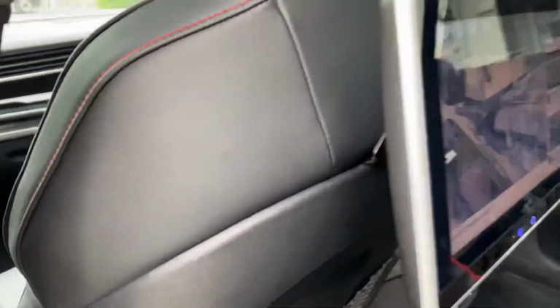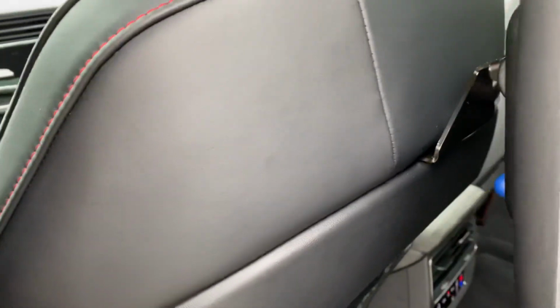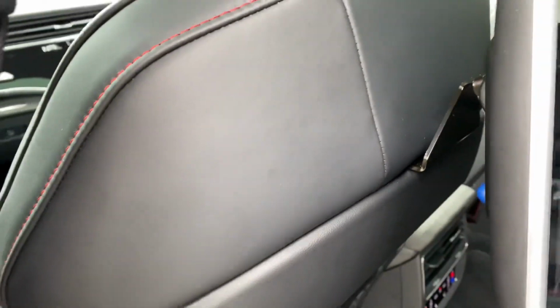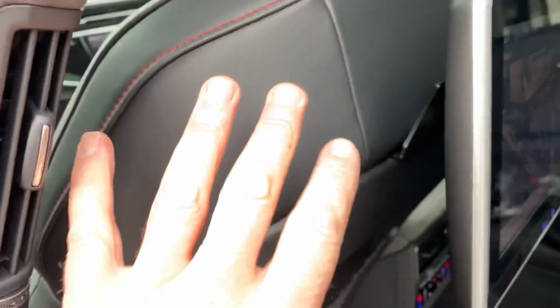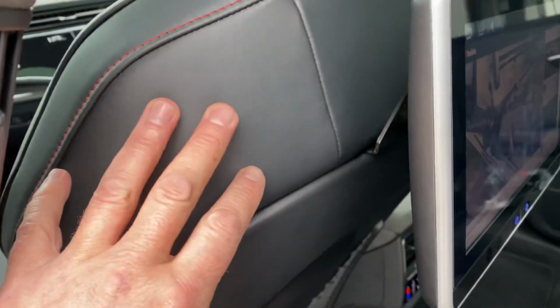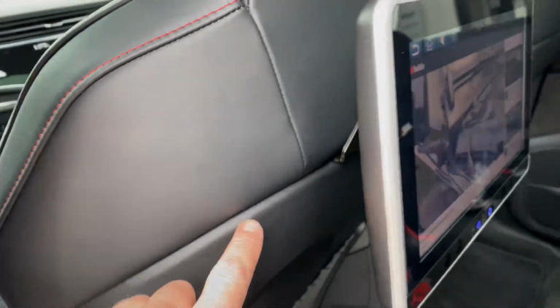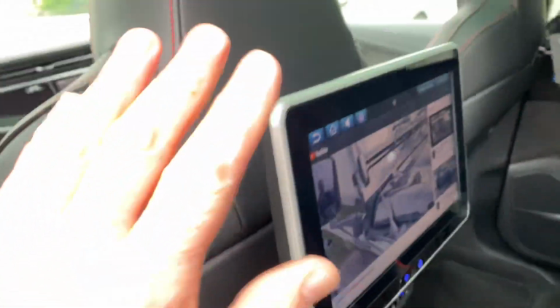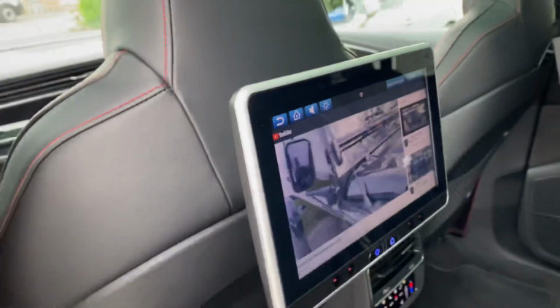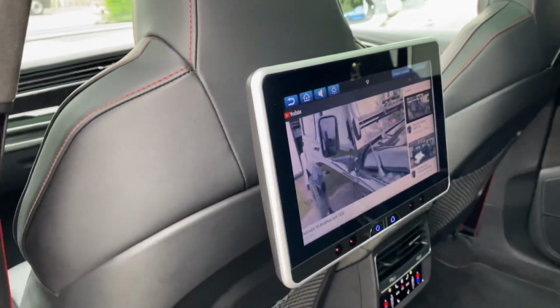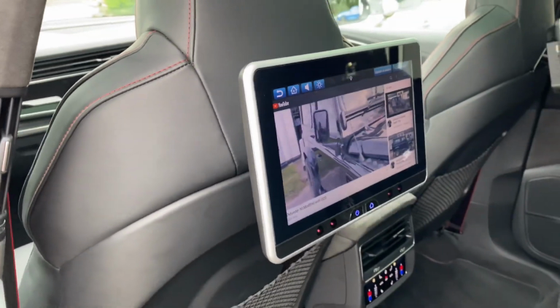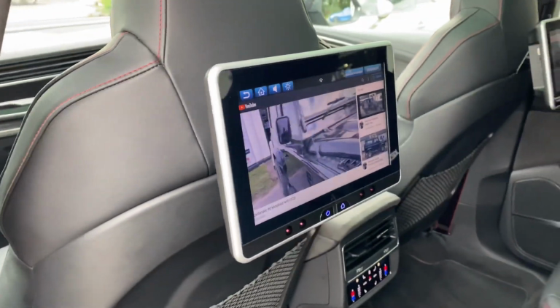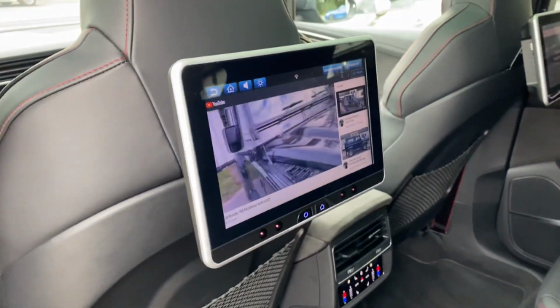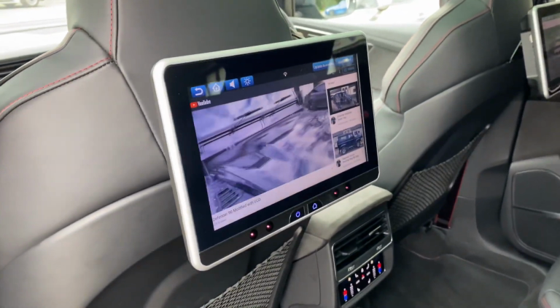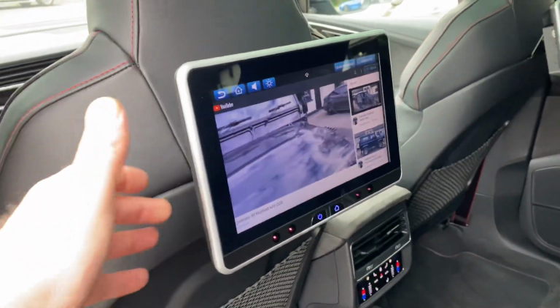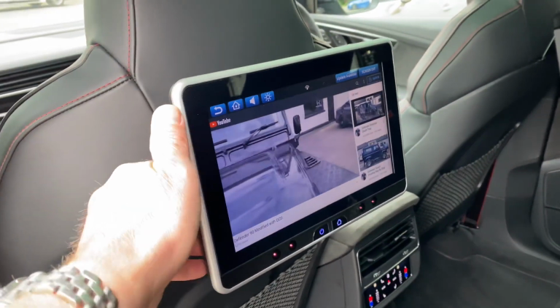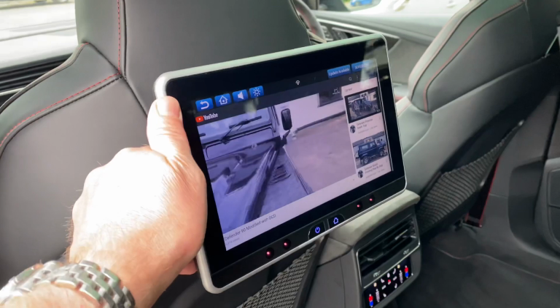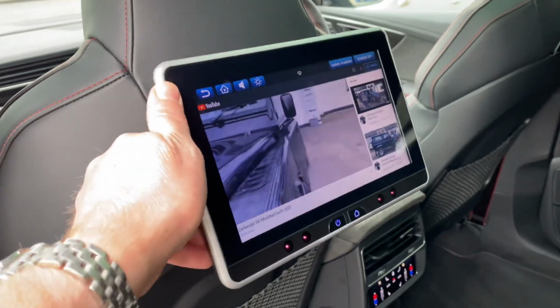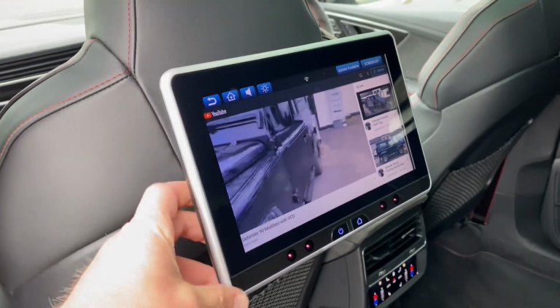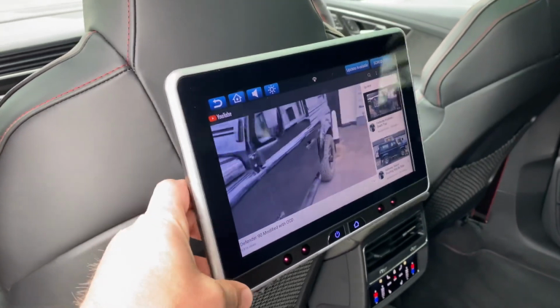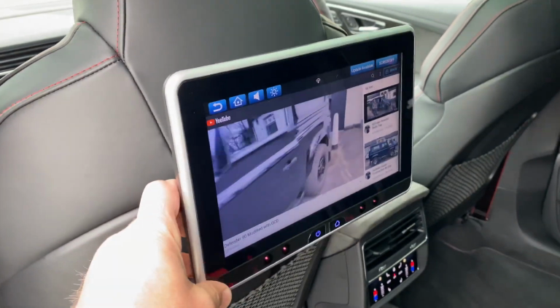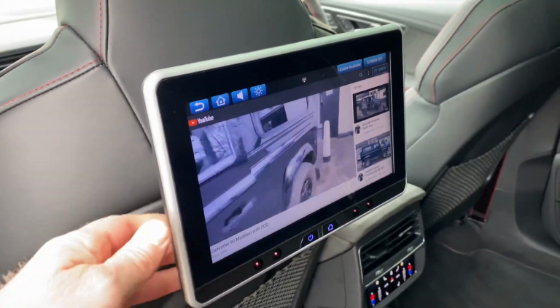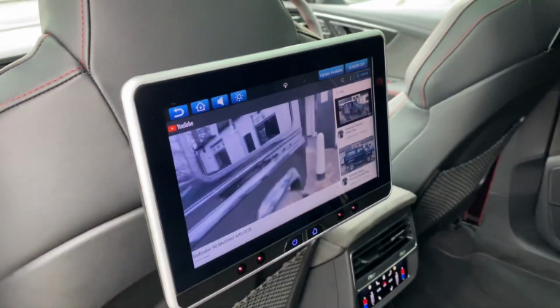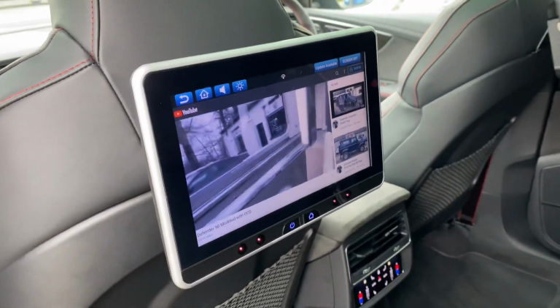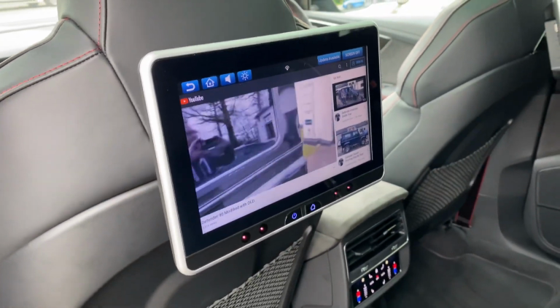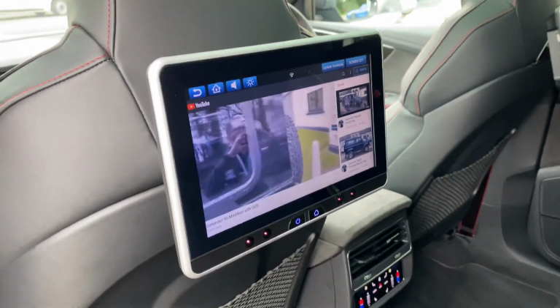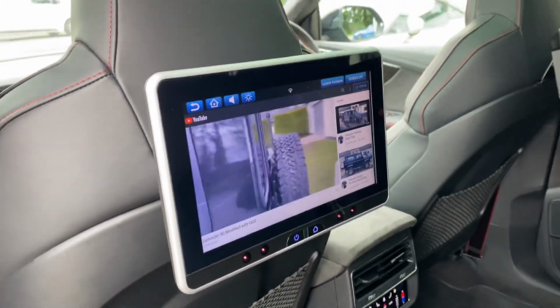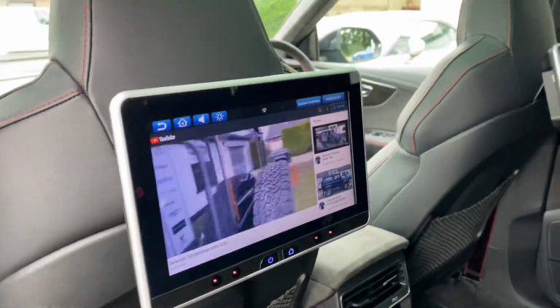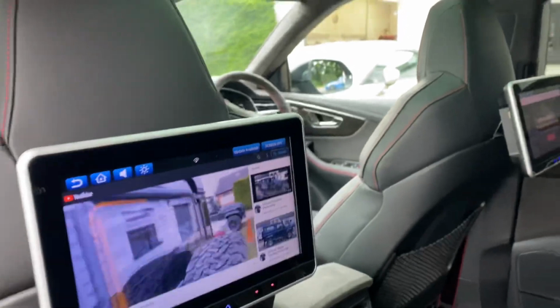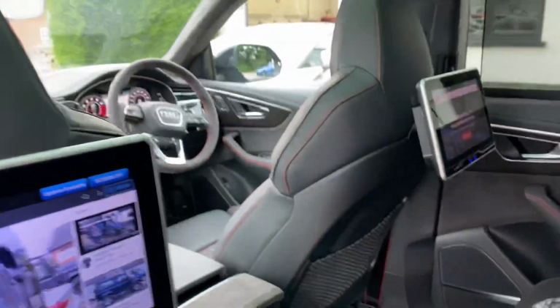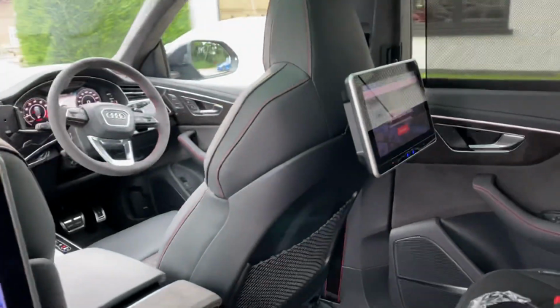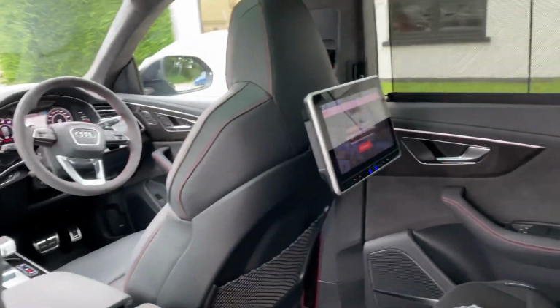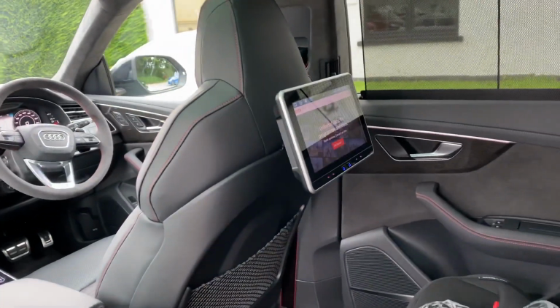The bracket system allows them to go into the seat with no damage, so the installation can be reversed when the car goes. The screens tilt so you can set them at whatever angle you want, and they're very rigid because of the mounting brackets we've used. As you can see, you've got two screens — one on one side, one on the other.